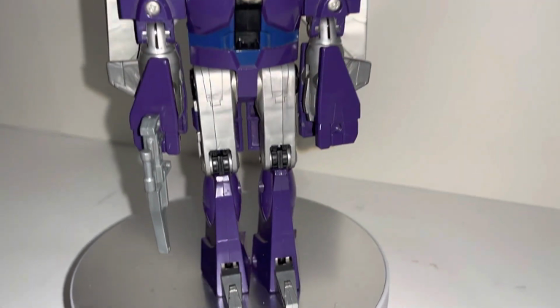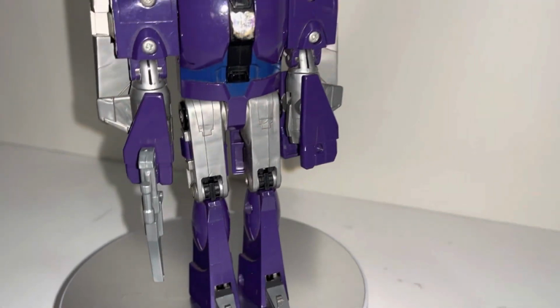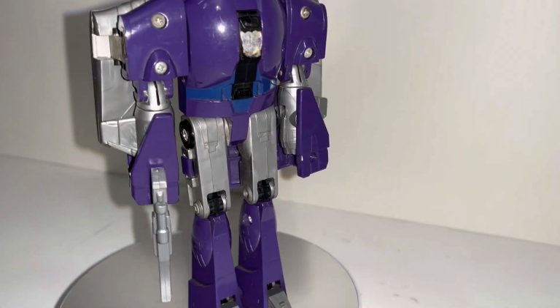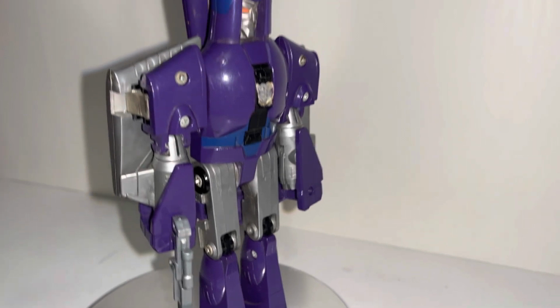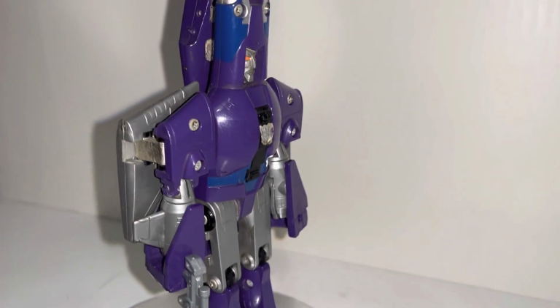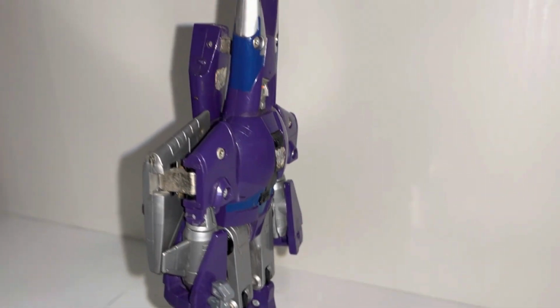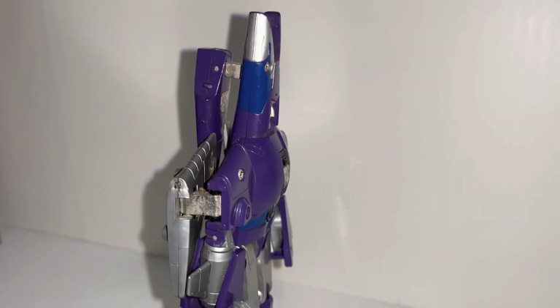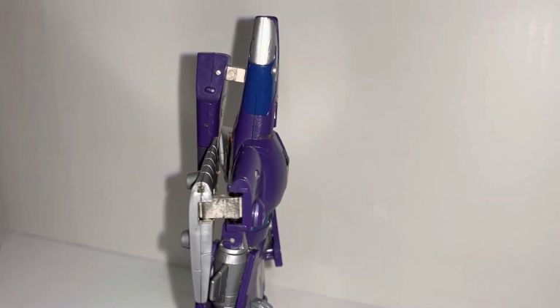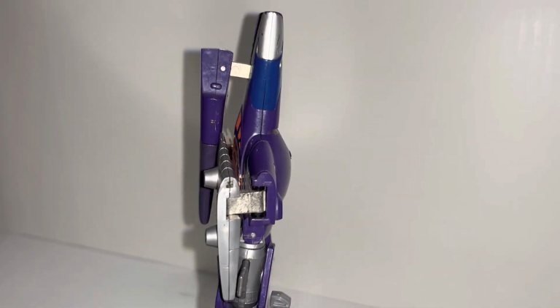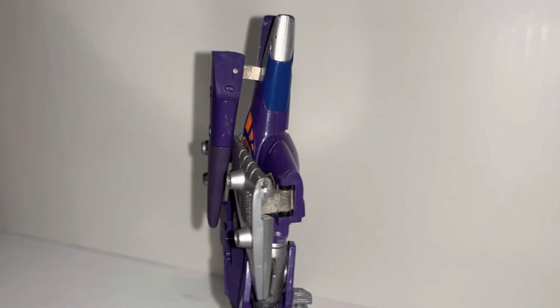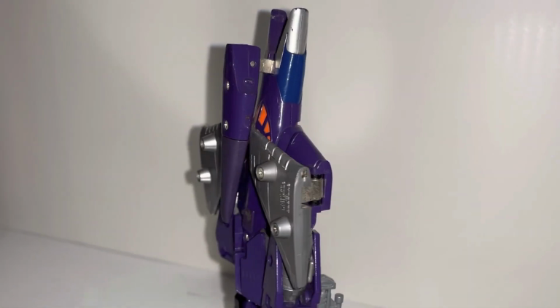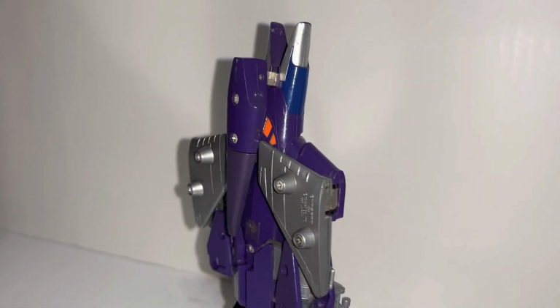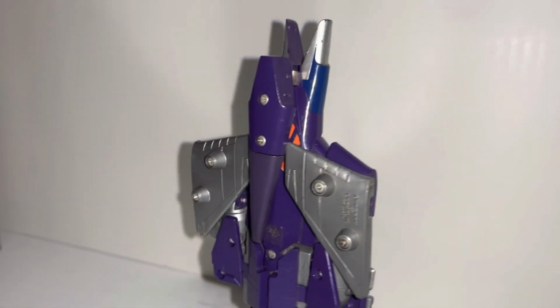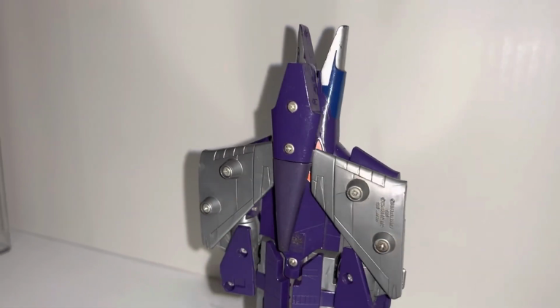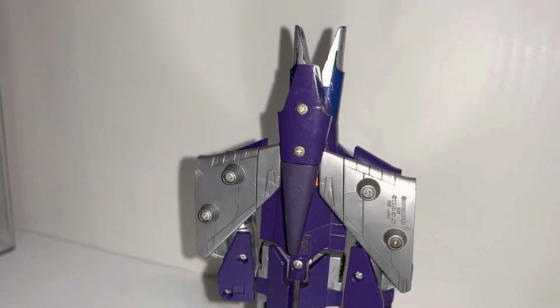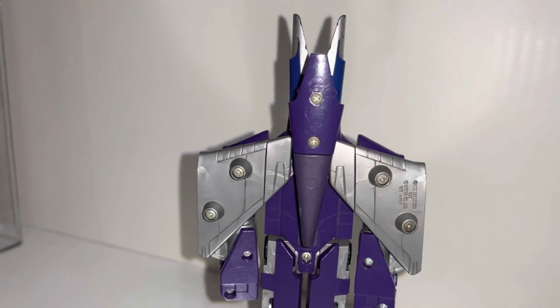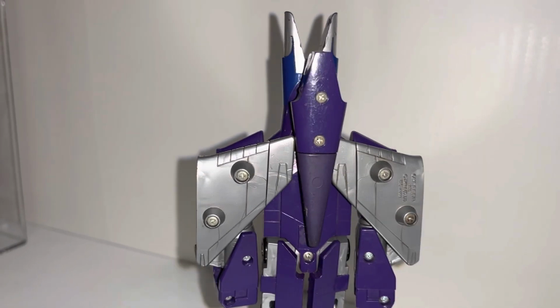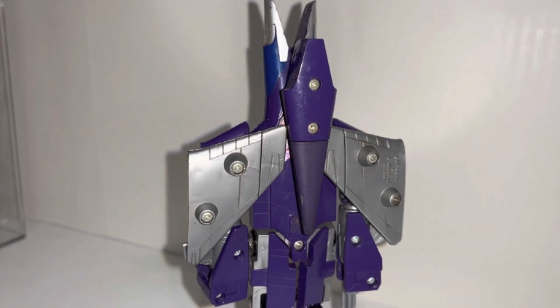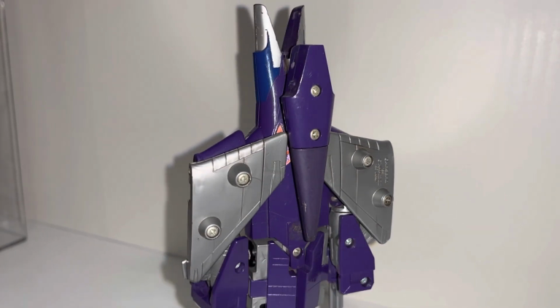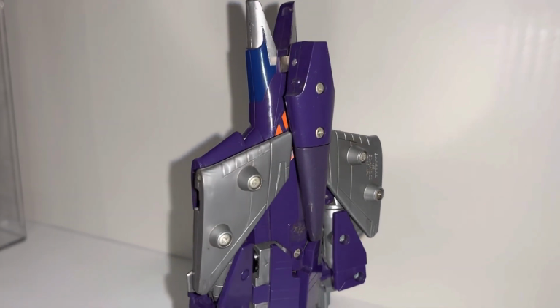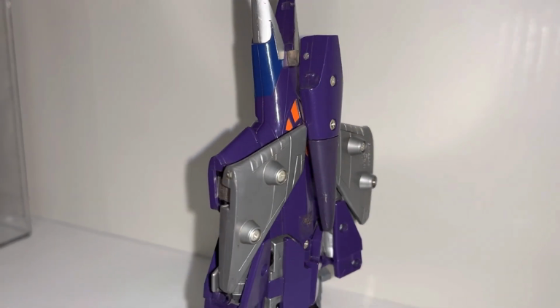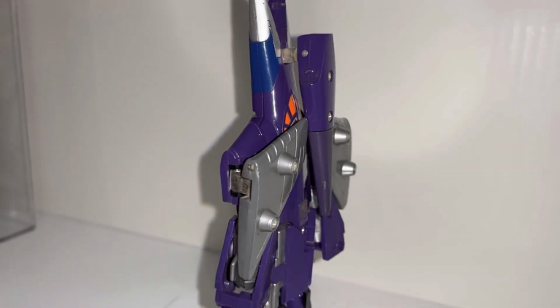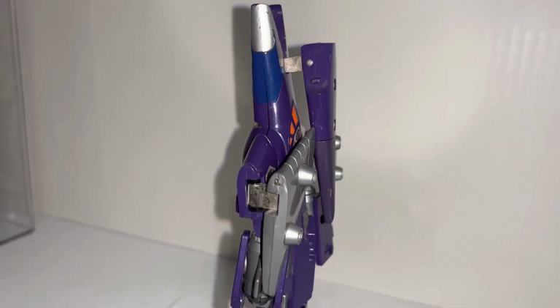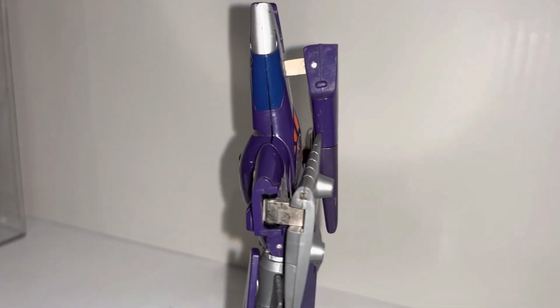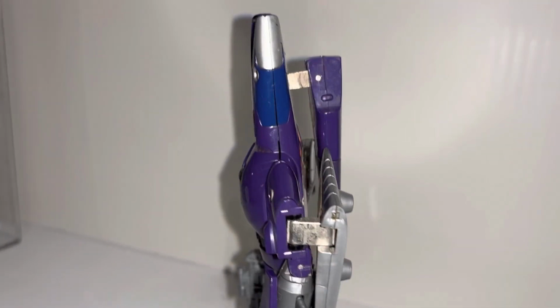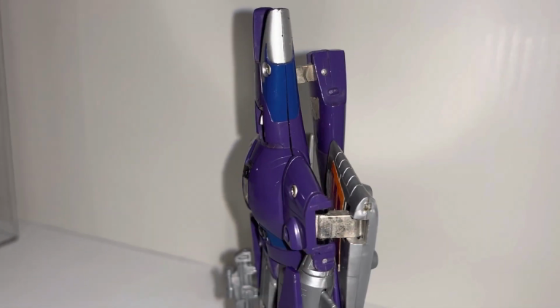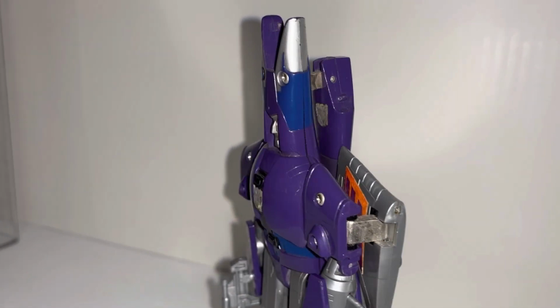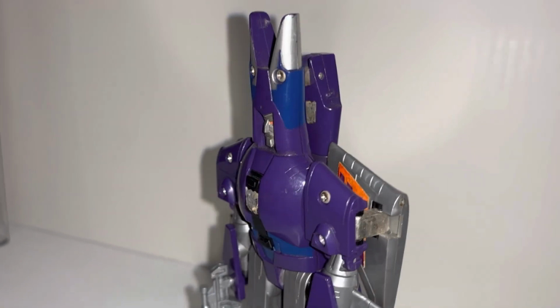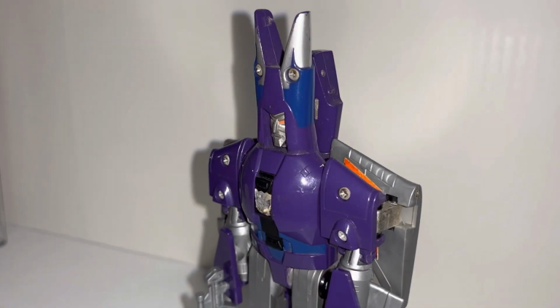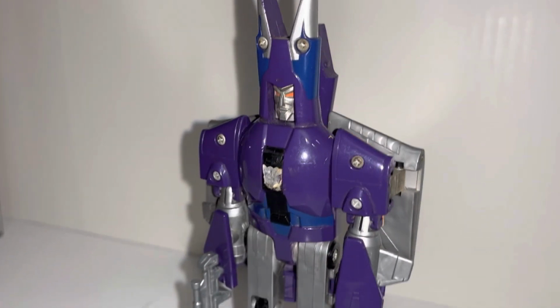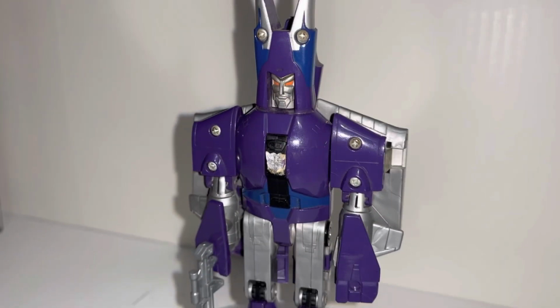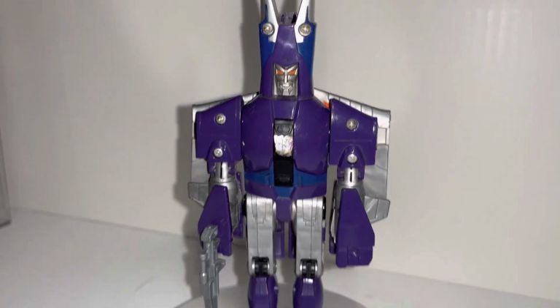Blue waist, blue ears. Released in same standard boxes, same stamps, just different detail there and on the waist.